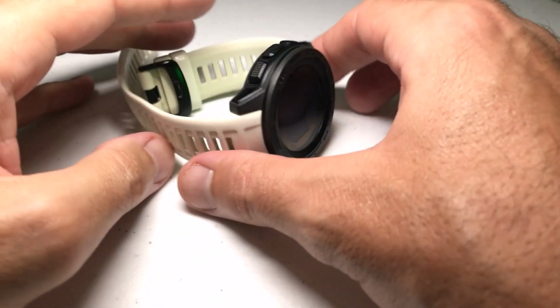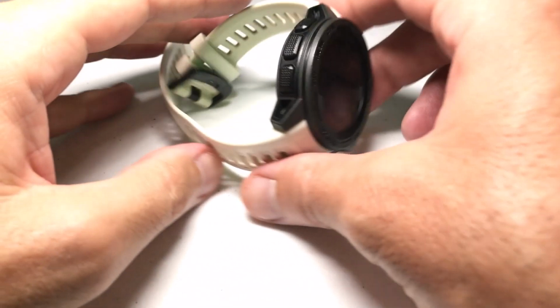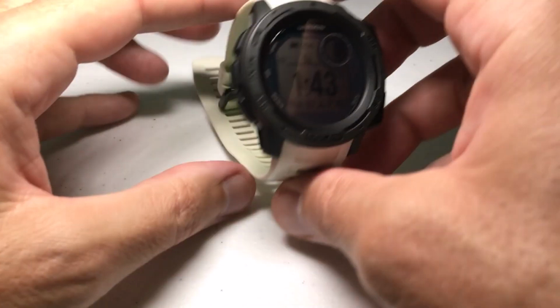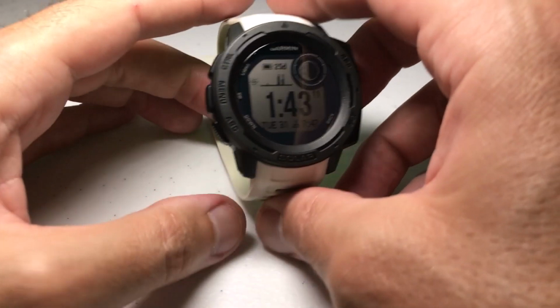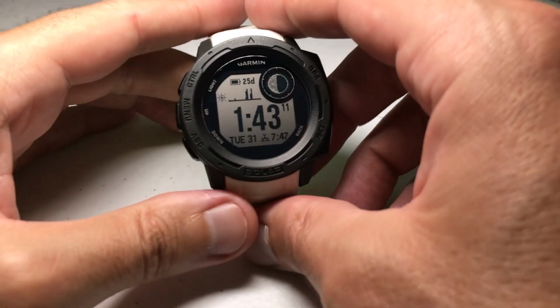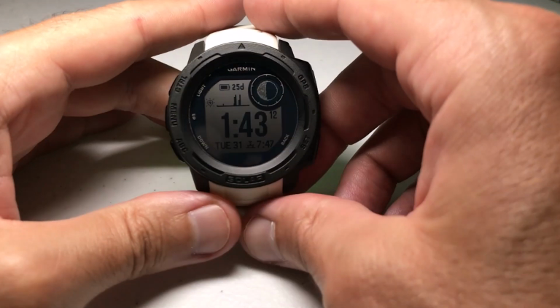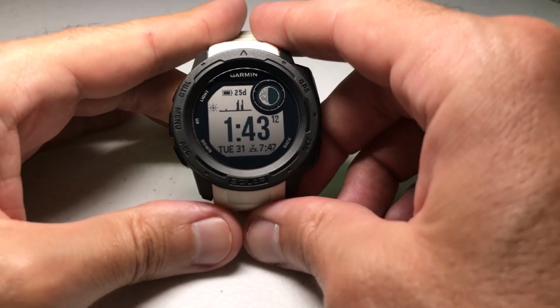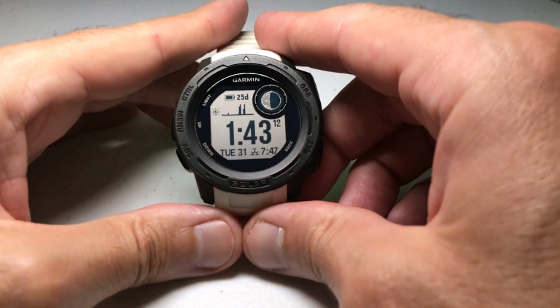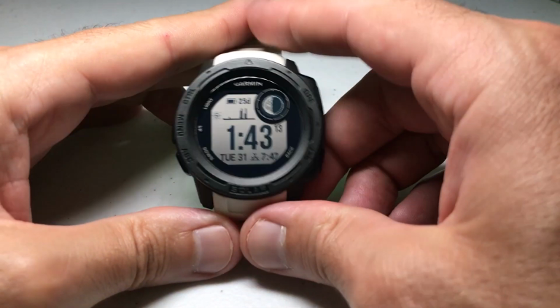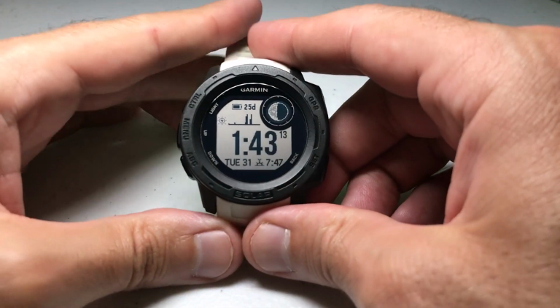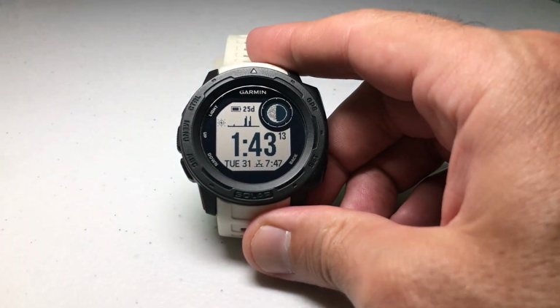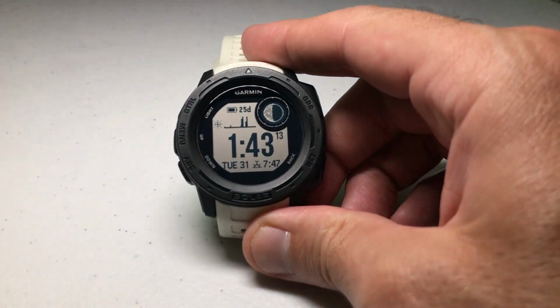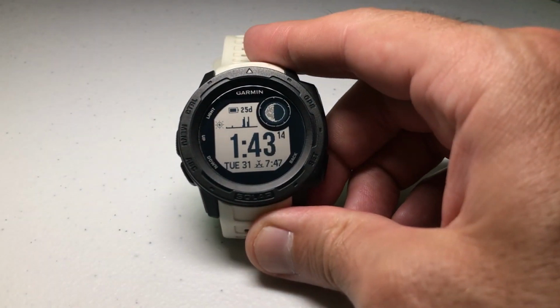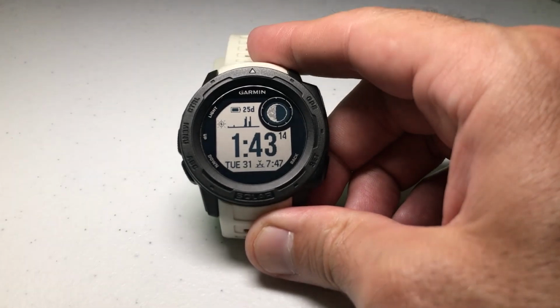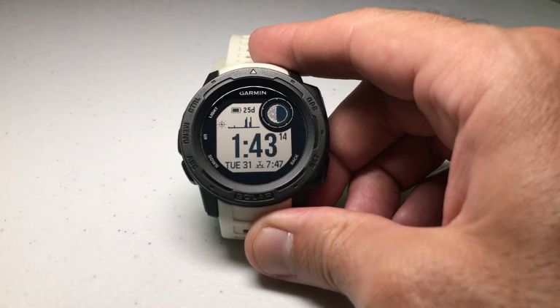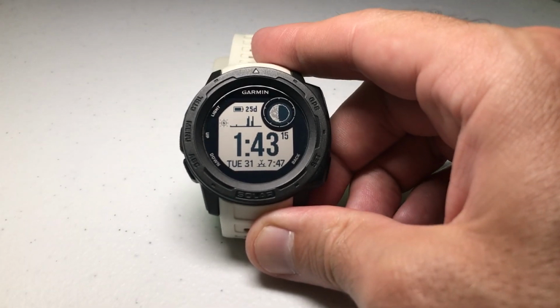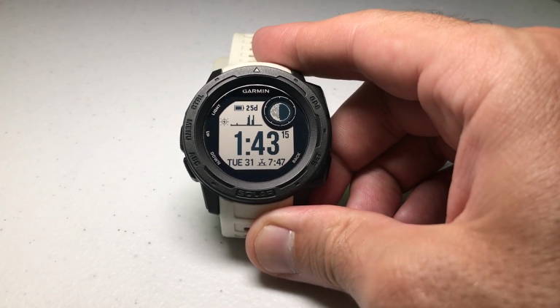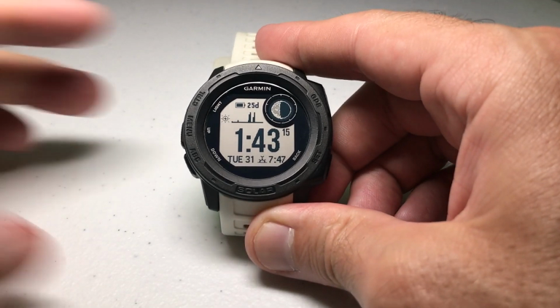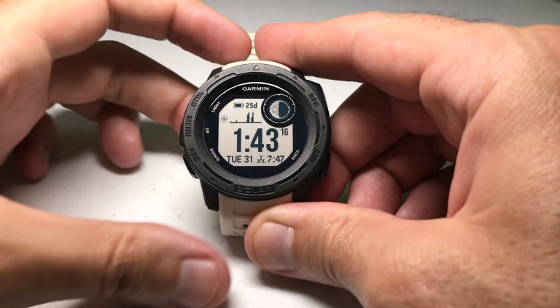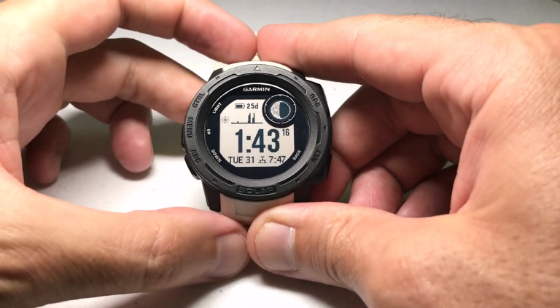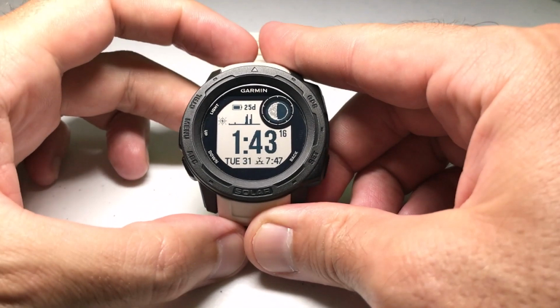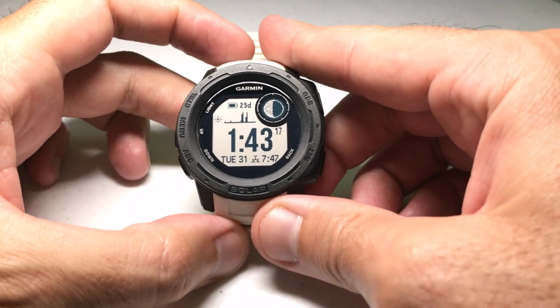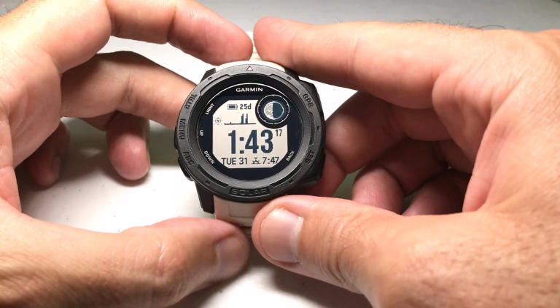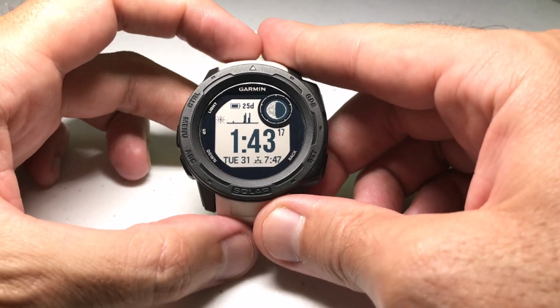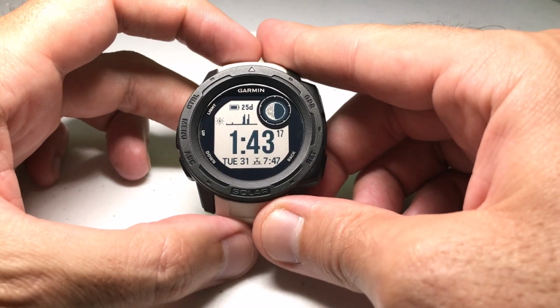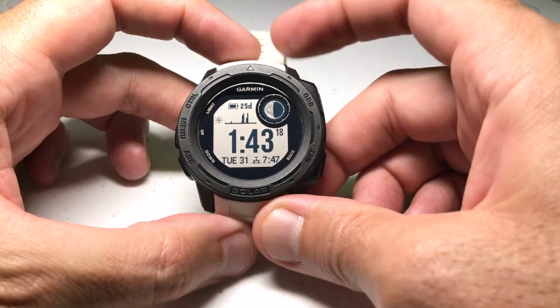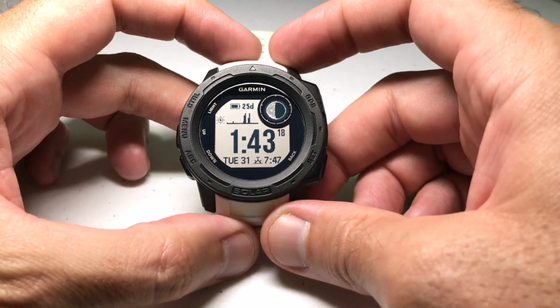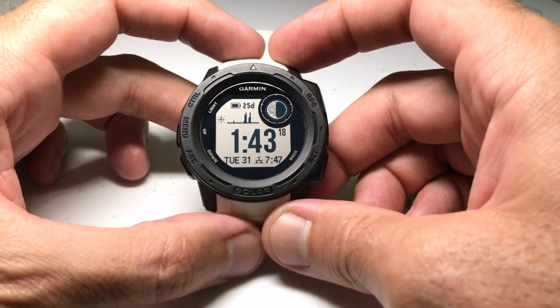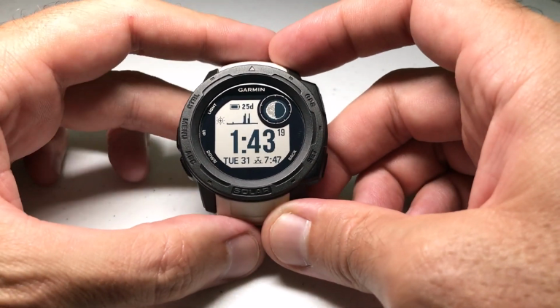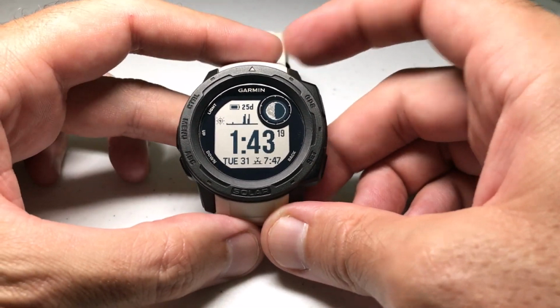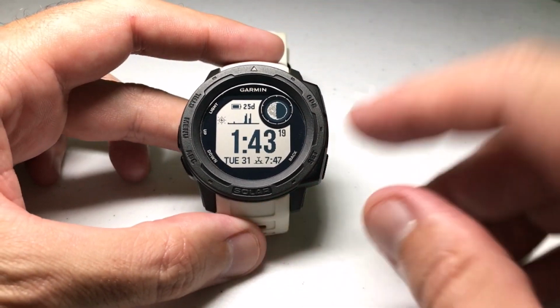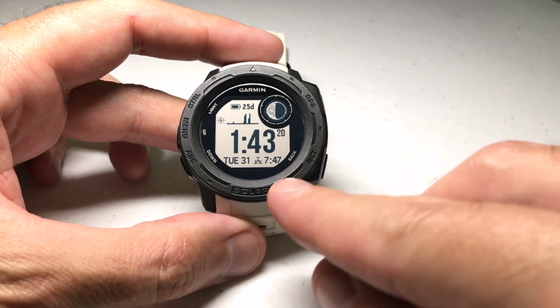Hey everybody, as always I hope you're doing well out there. Today I'm going to be doing a quick video to walk you through how to create custom power modes using your Garmin Instinct solar watch.